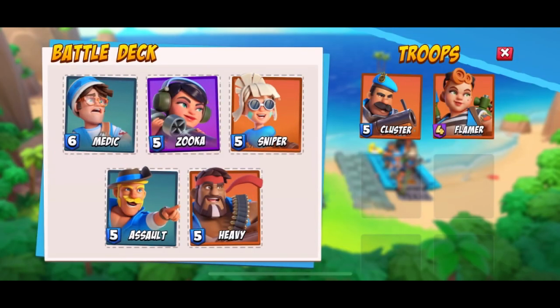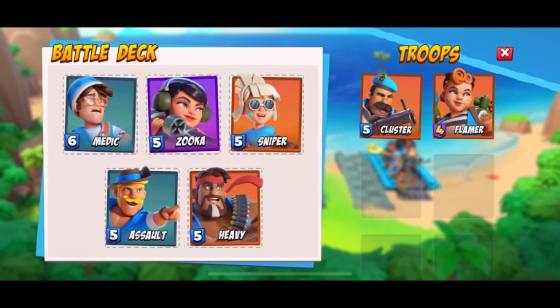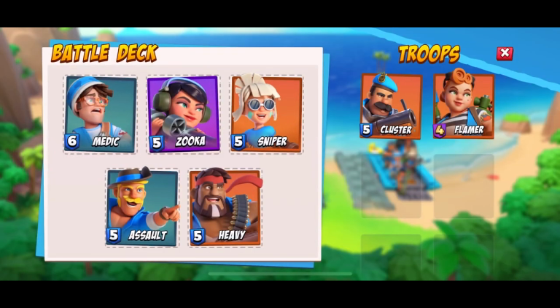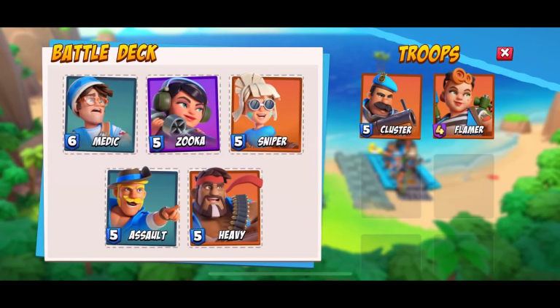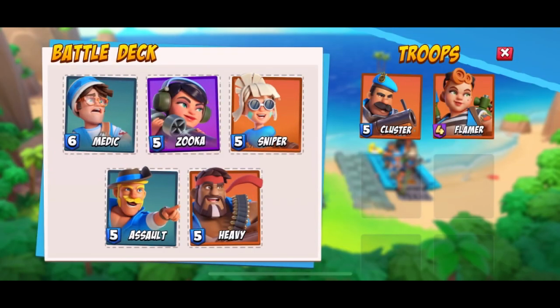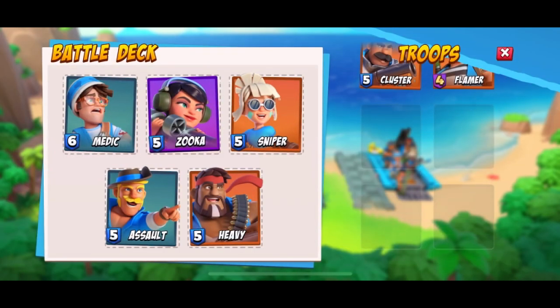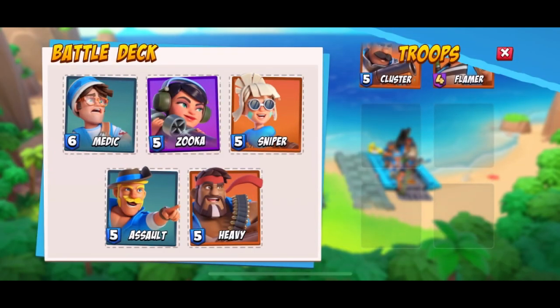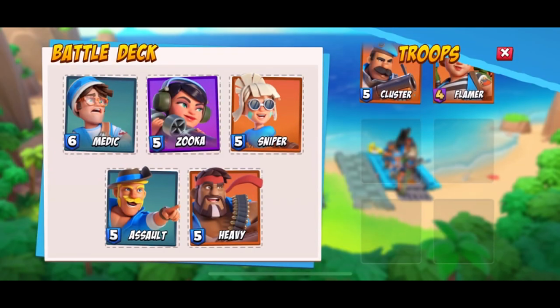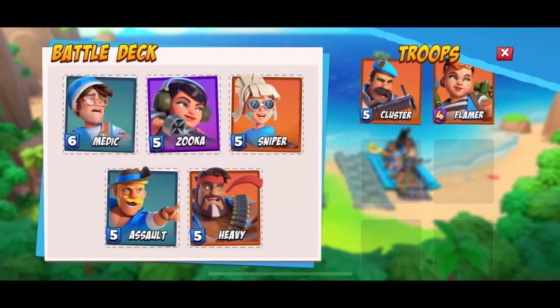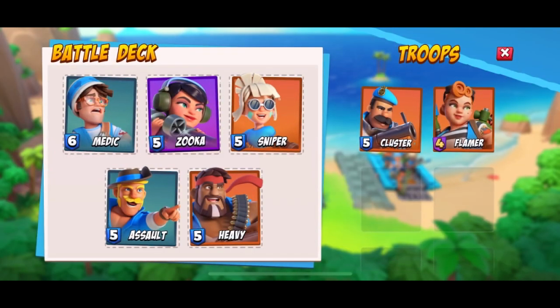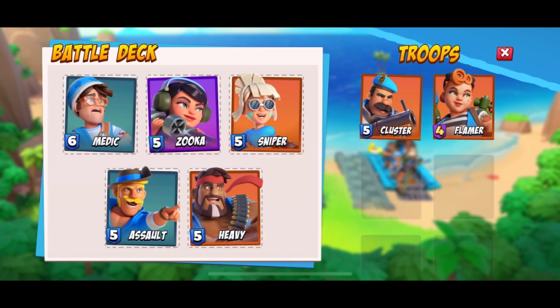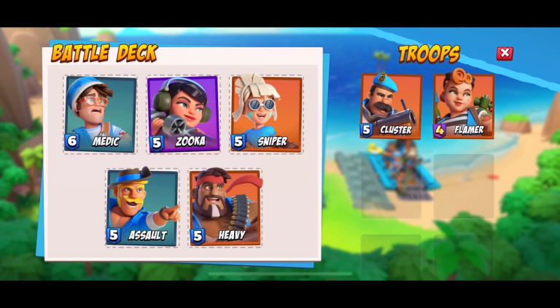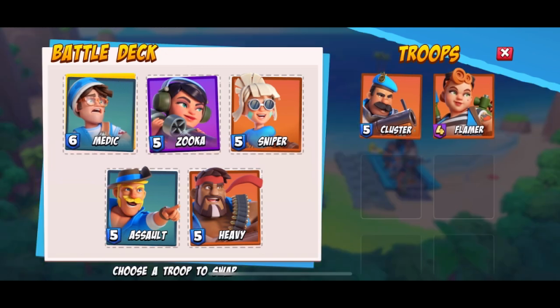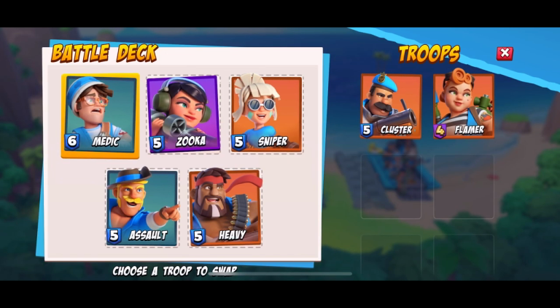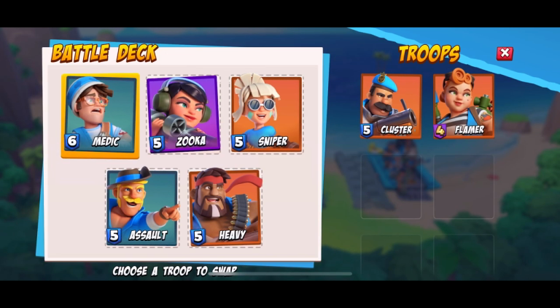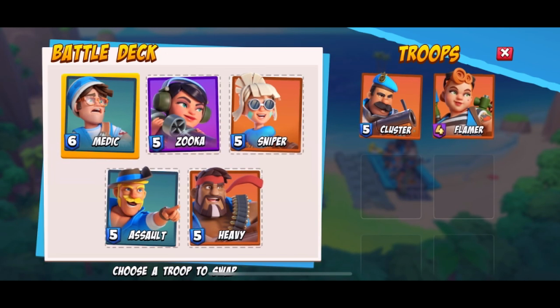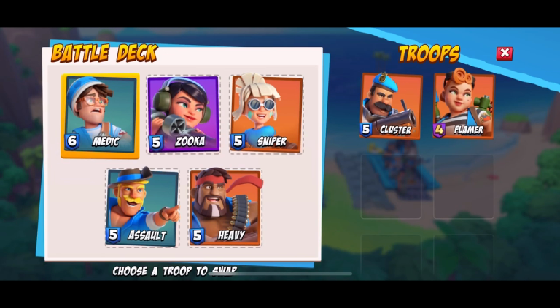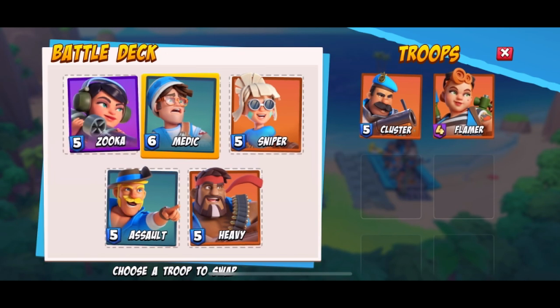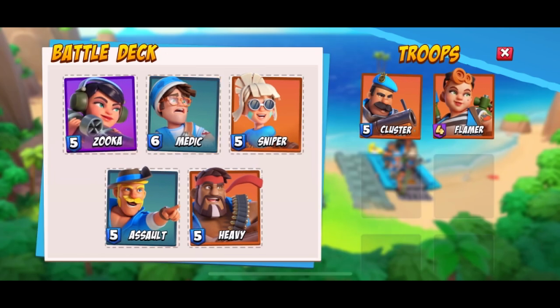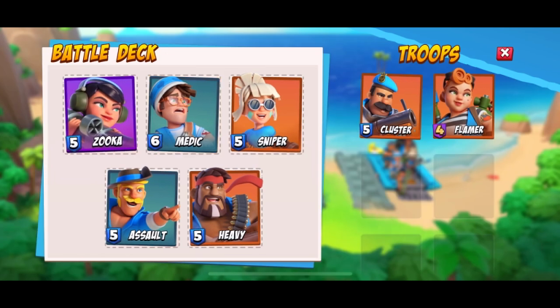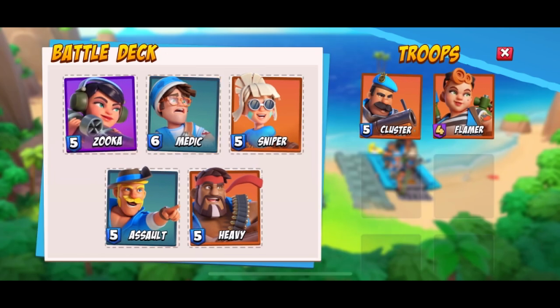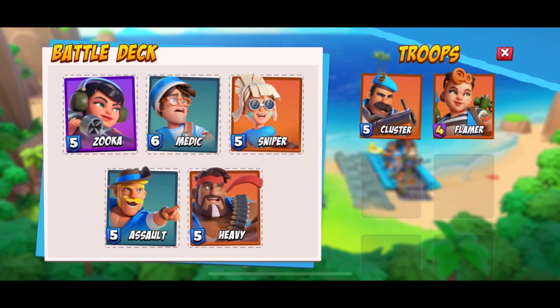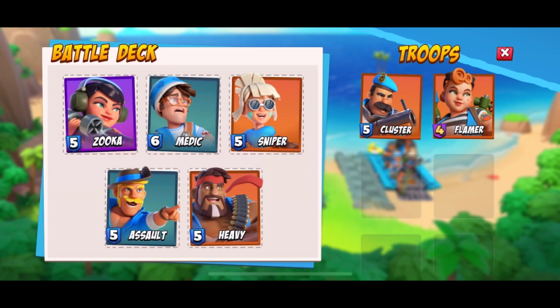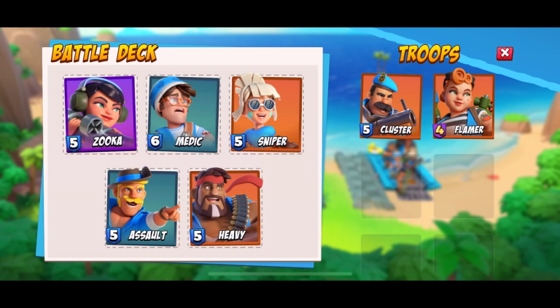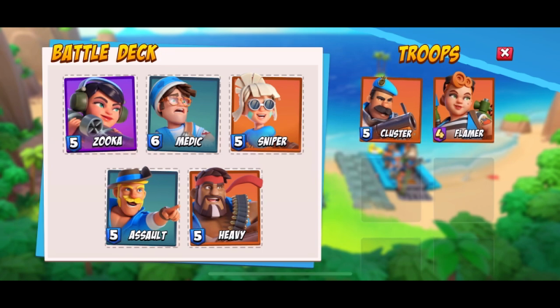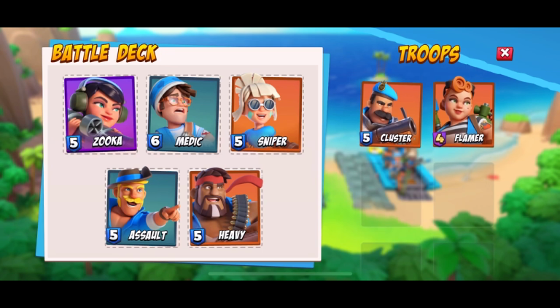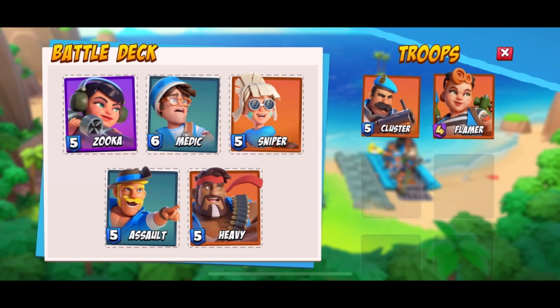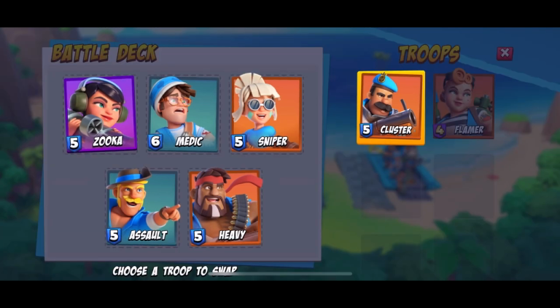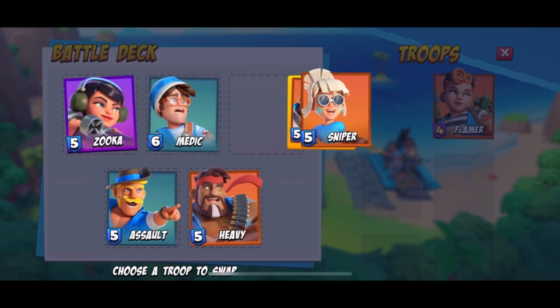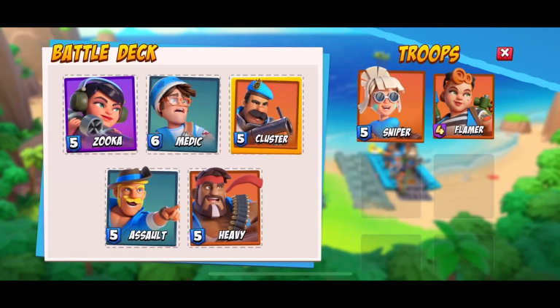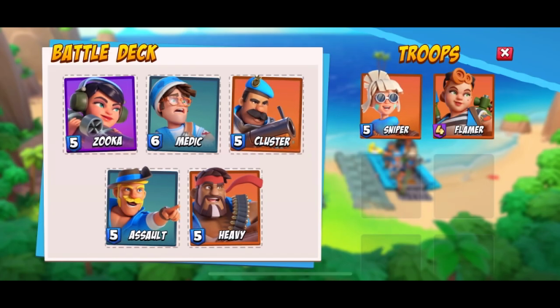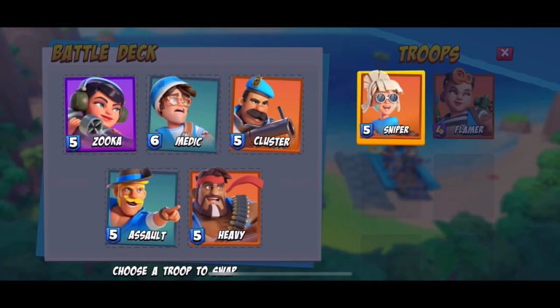On the right we have the docking boat, which won't unlock until you get six different troops. This allows you to change which troops you bring into the game. You can take five troops in, and the only way to change your troop mid-game is to either start fresh or die and then pick another one.